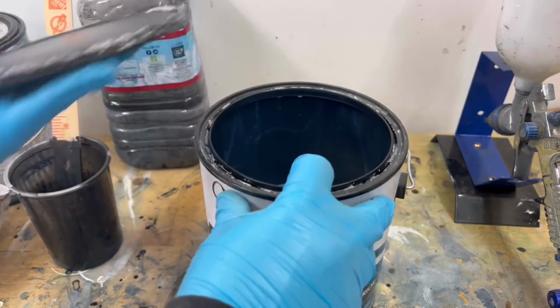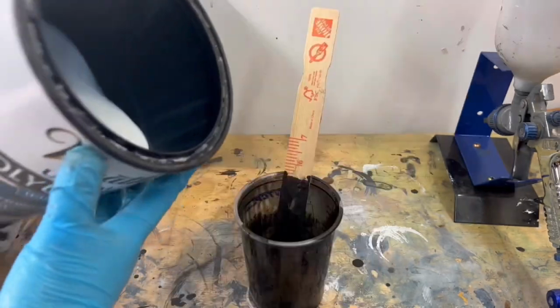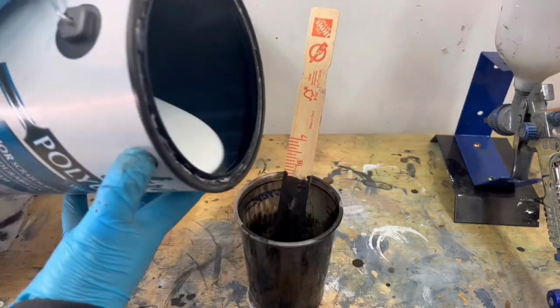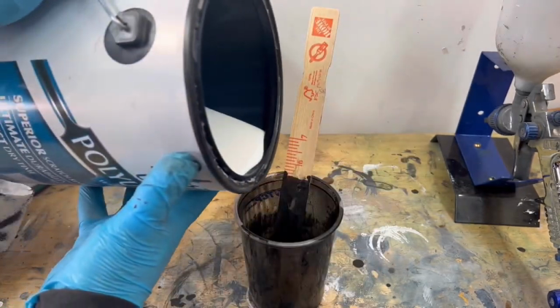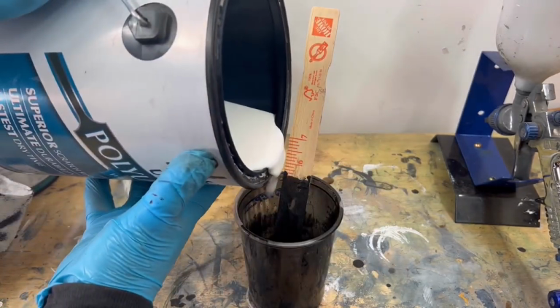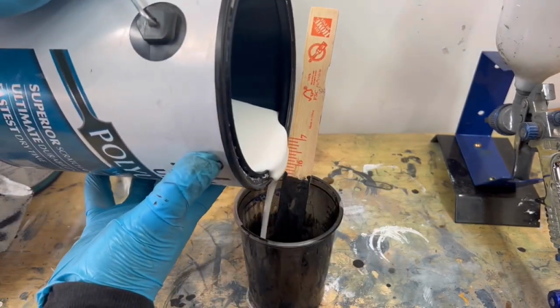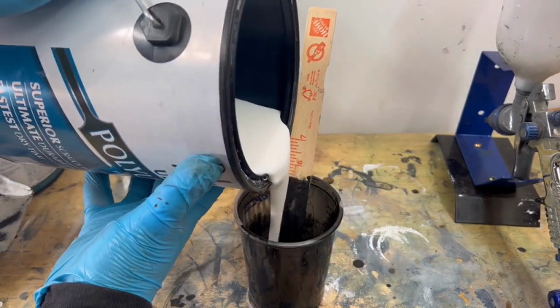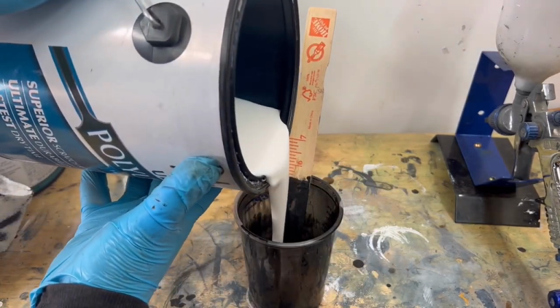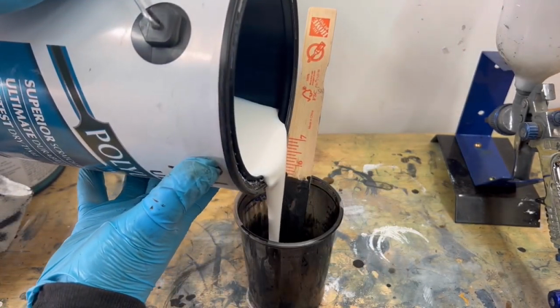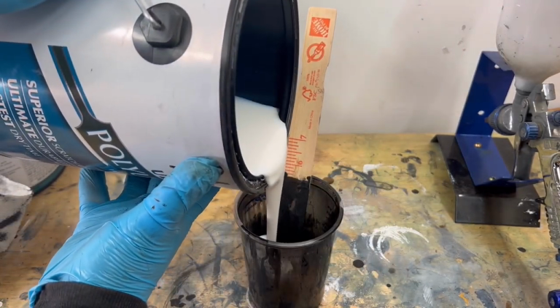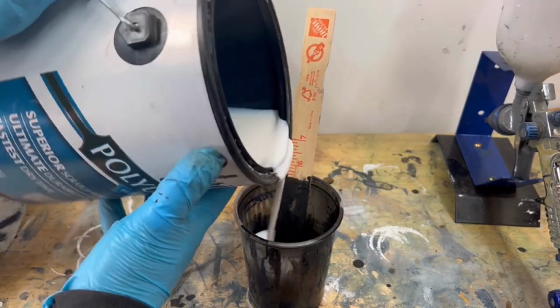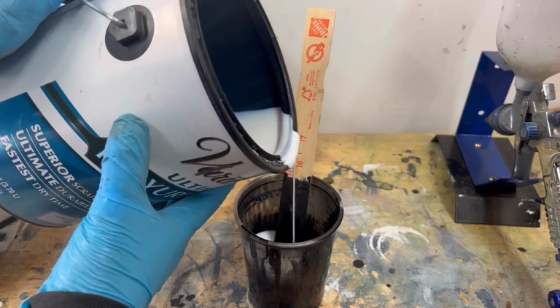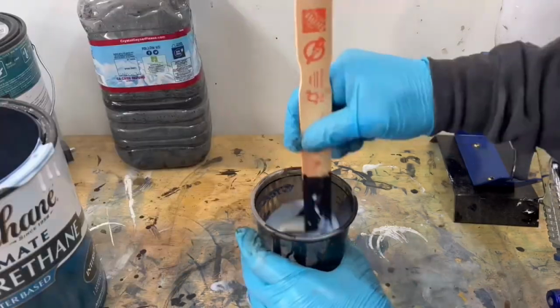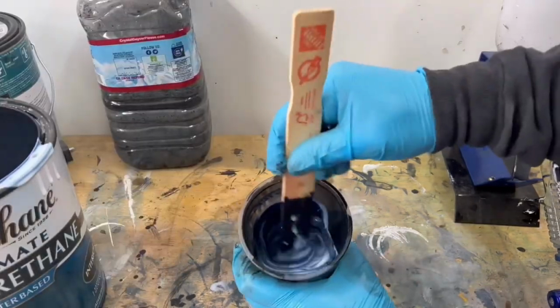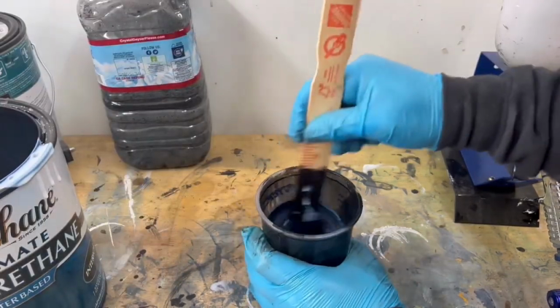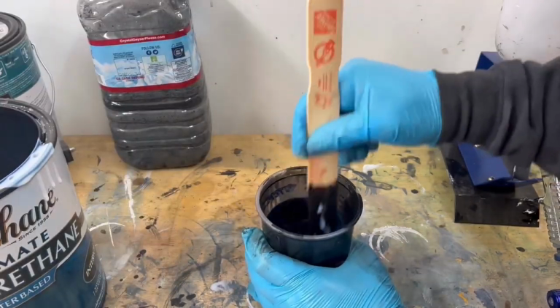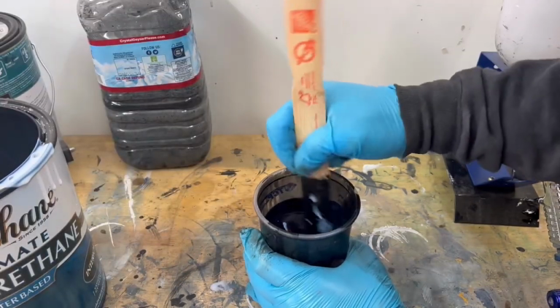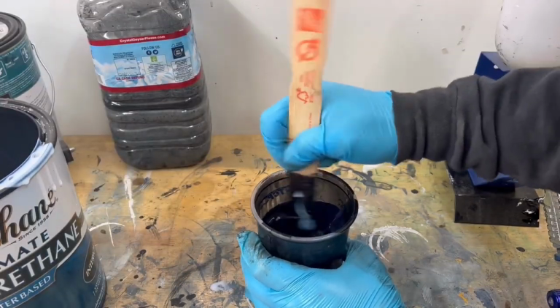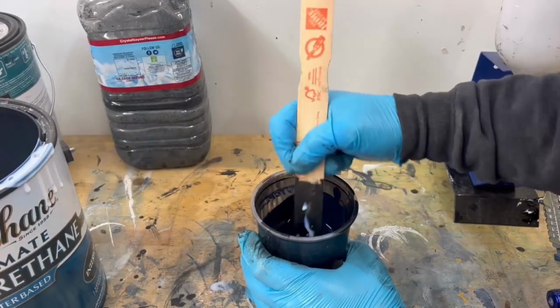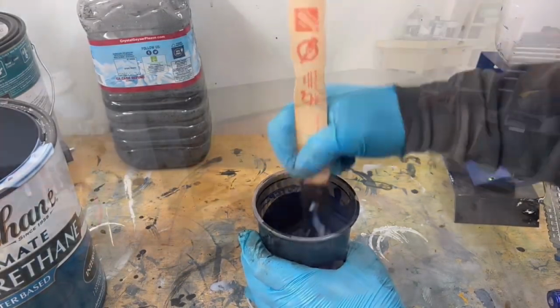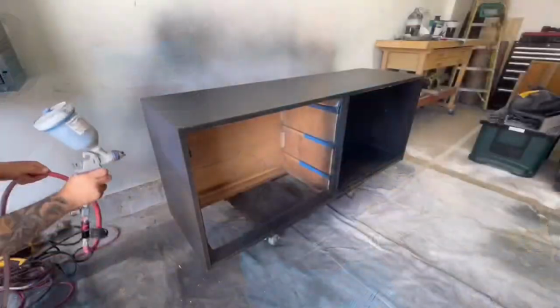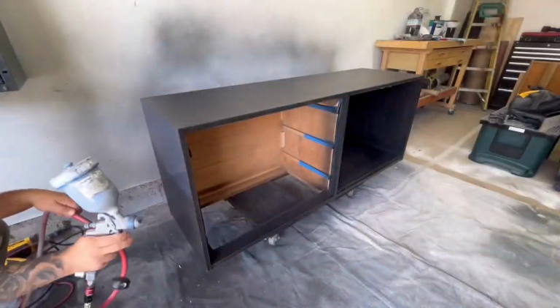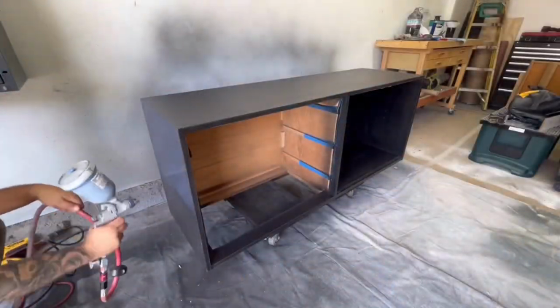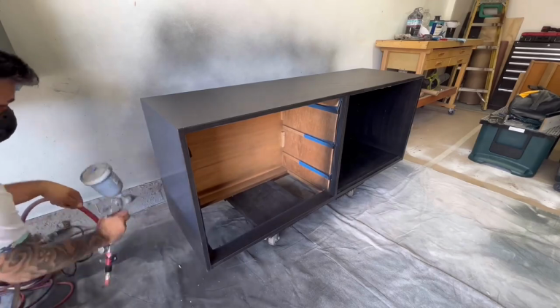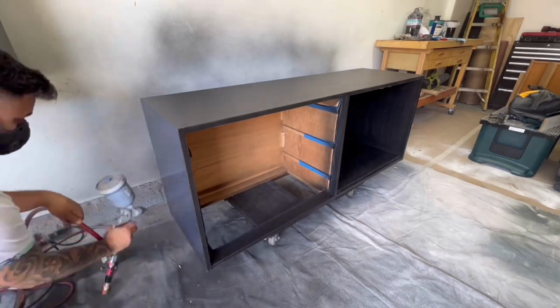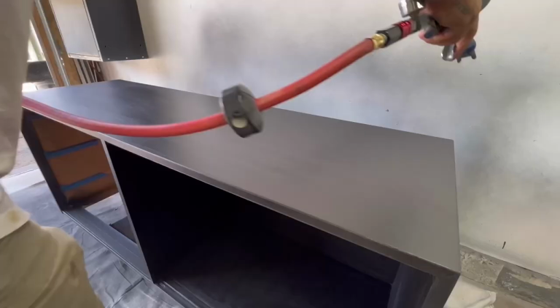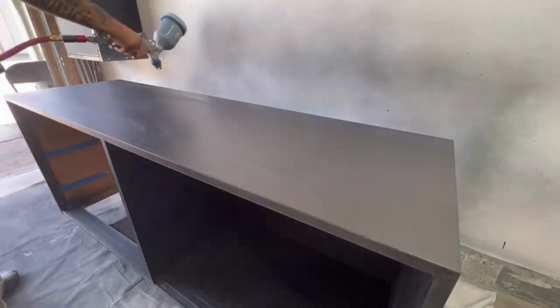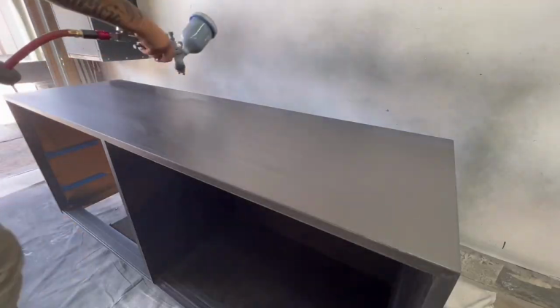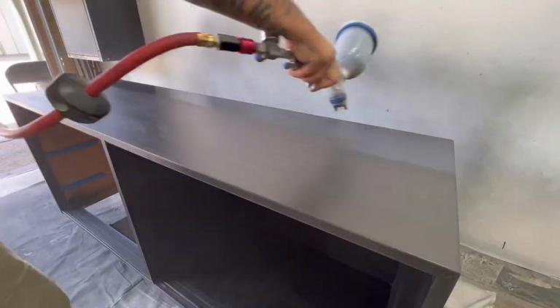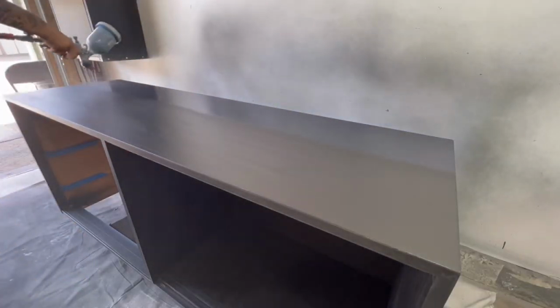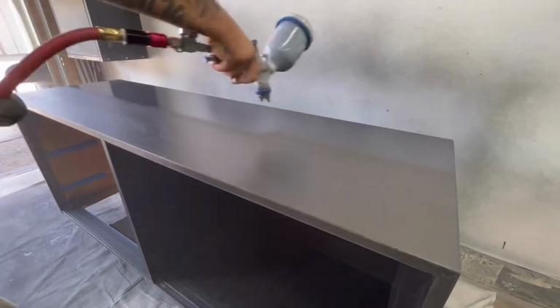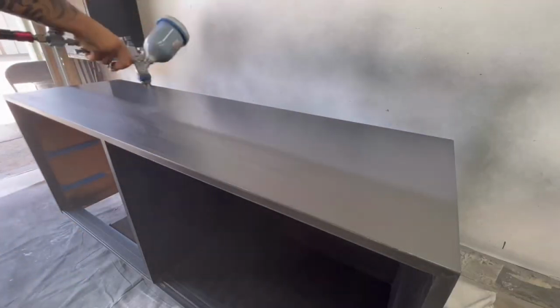My go-to top coat is Varathane's Polyurethane in a satin finish. I'm tinting this one with the black paint because dark colors tend to leave streaks and cloudiness, and doing this prevents all of that.